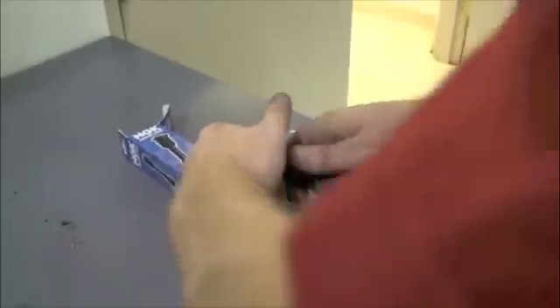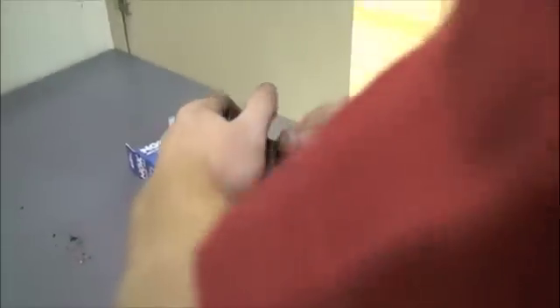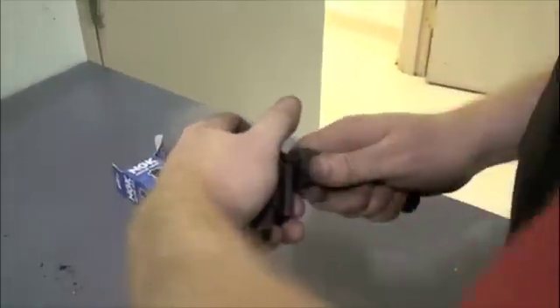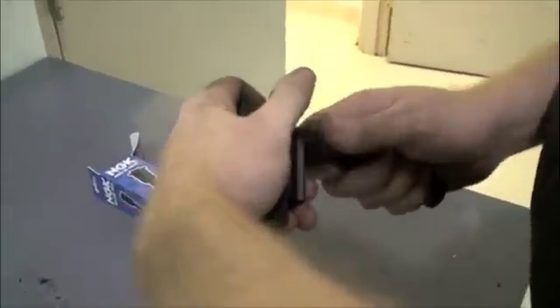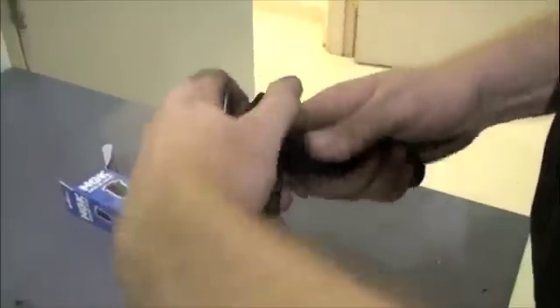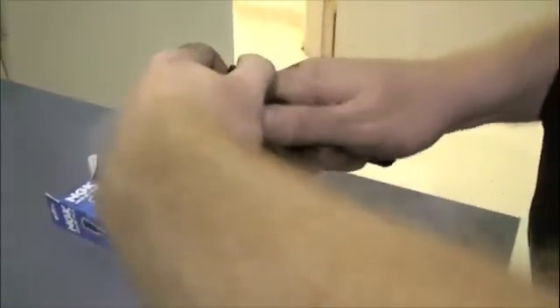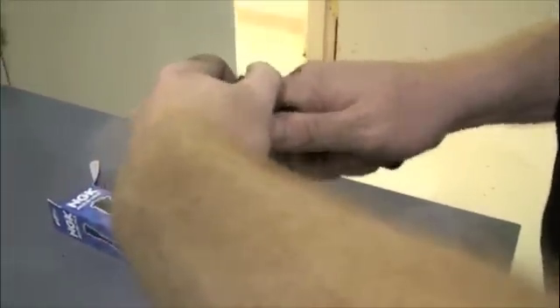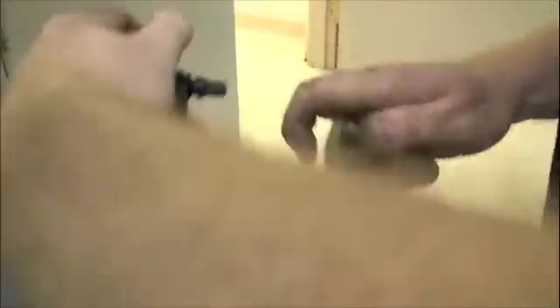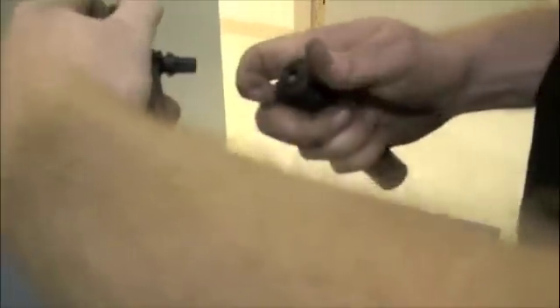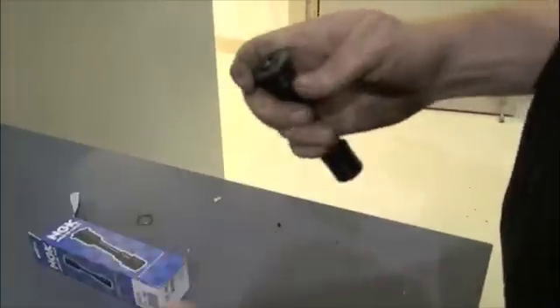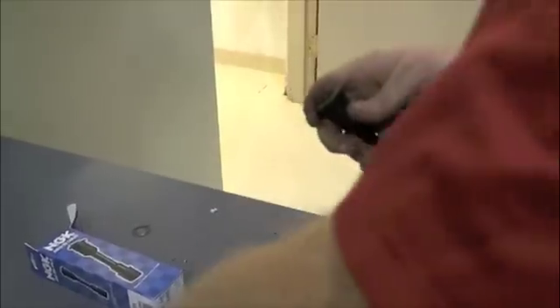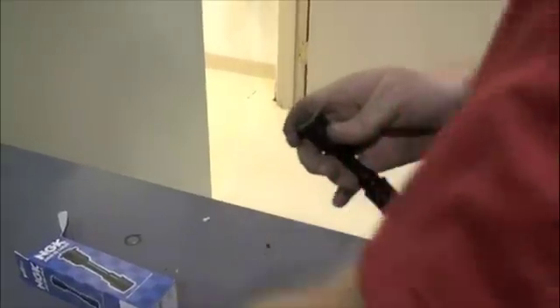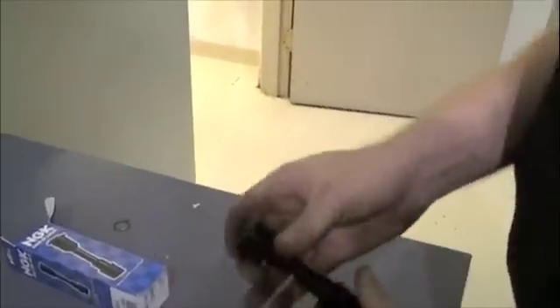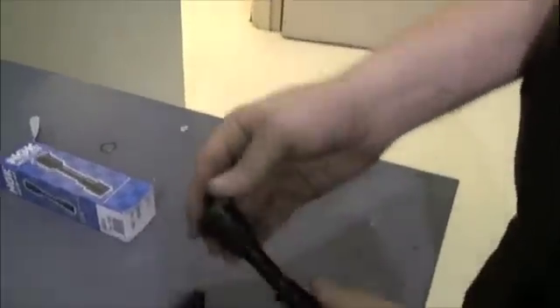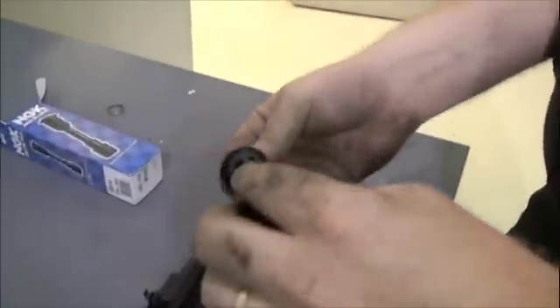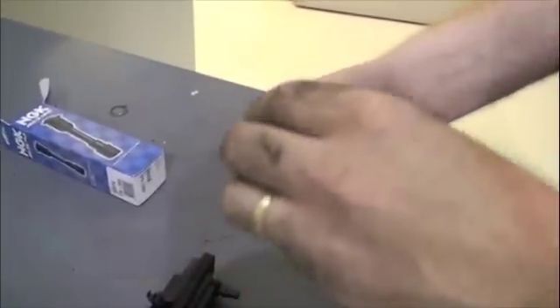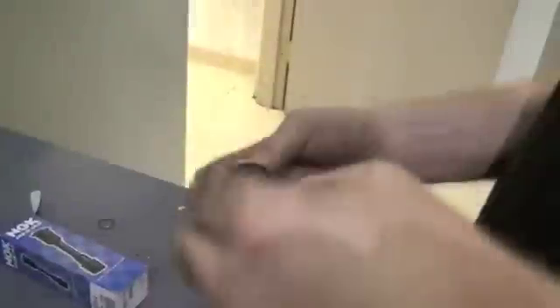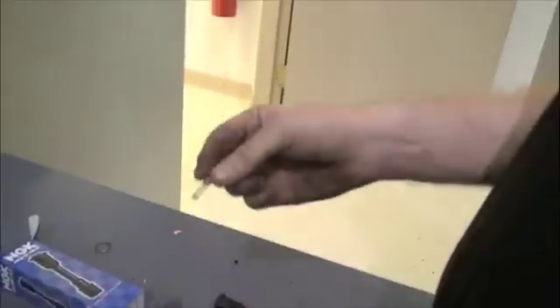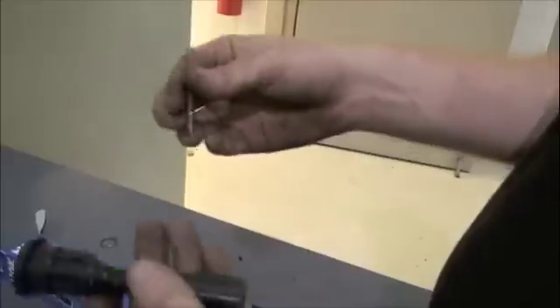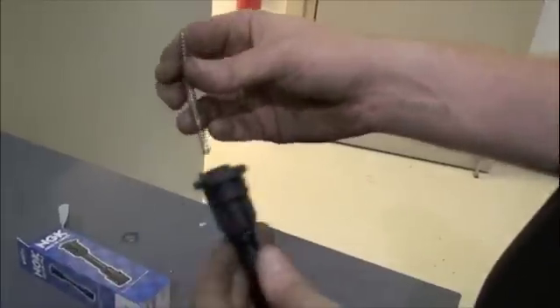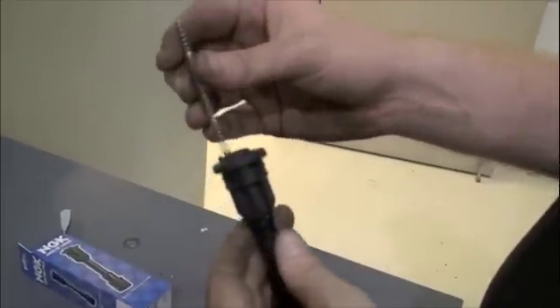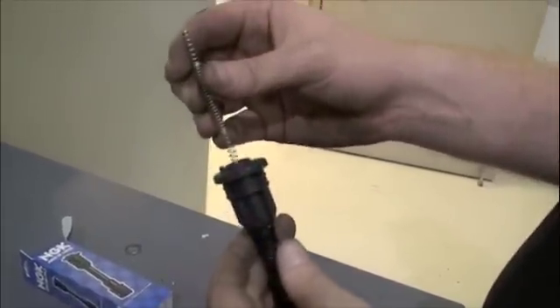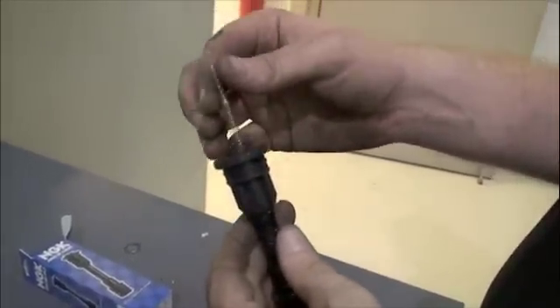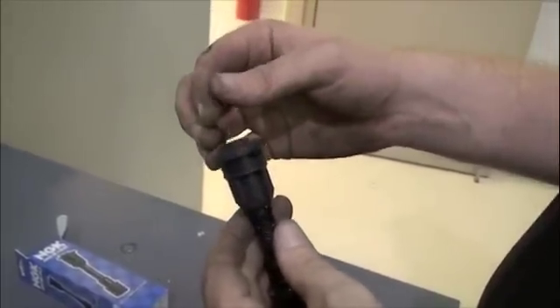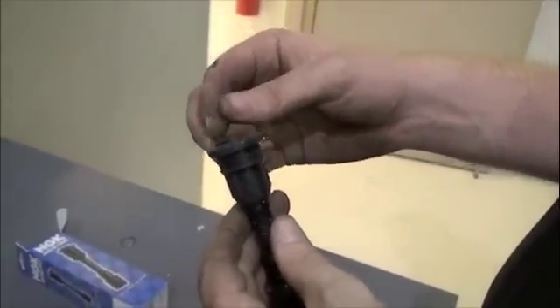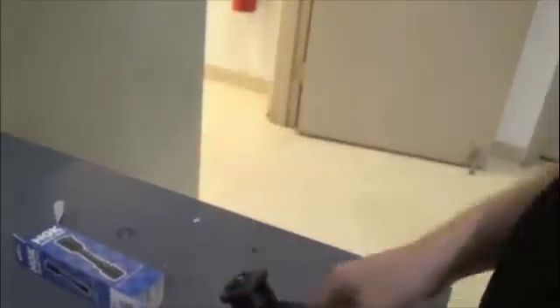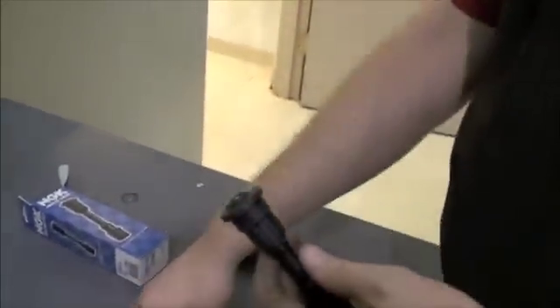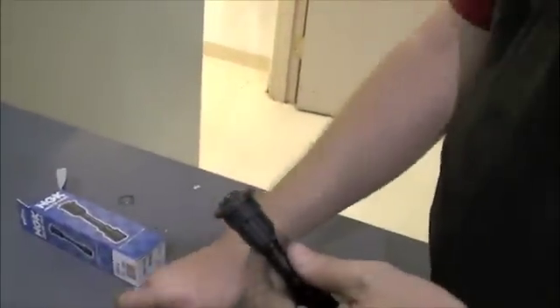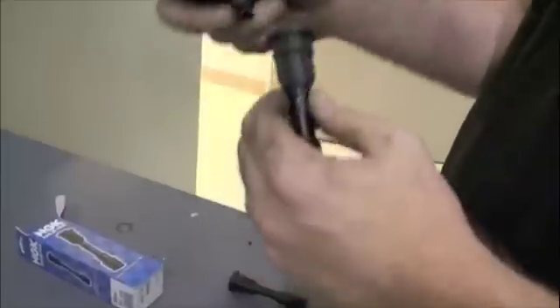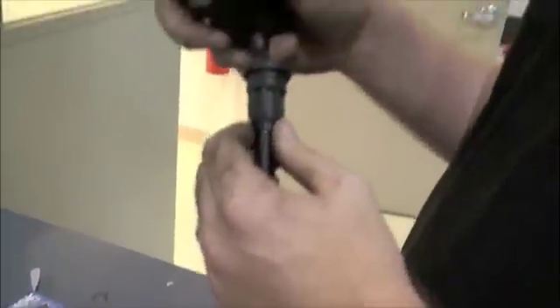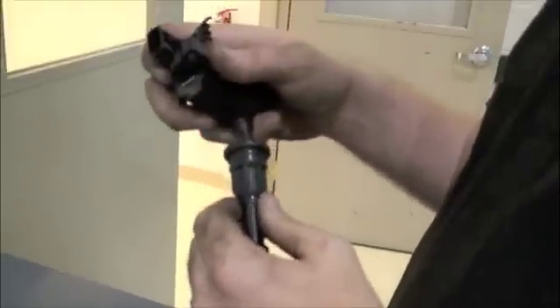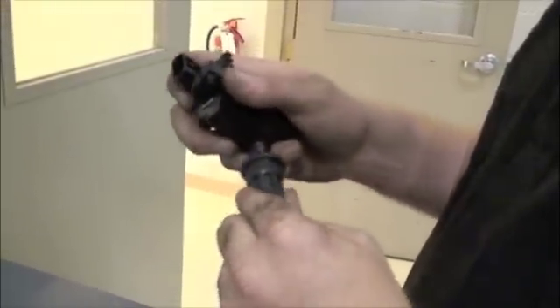The coil on plug boots for this vehicle are pressed in place. Carefully remove the old coil on plug boot. The new coil on plug boot includes a spring for making contact between the spark plug and the coil — make sure to drop the spring in place.